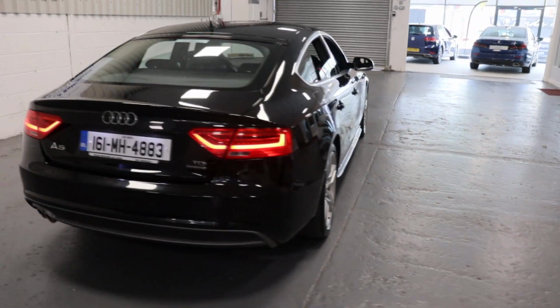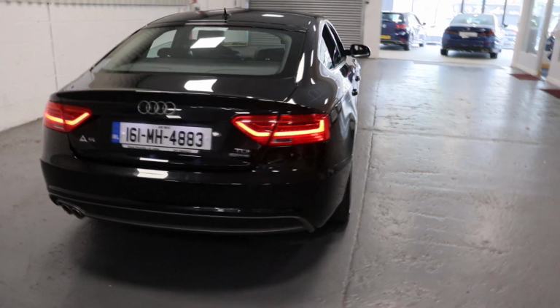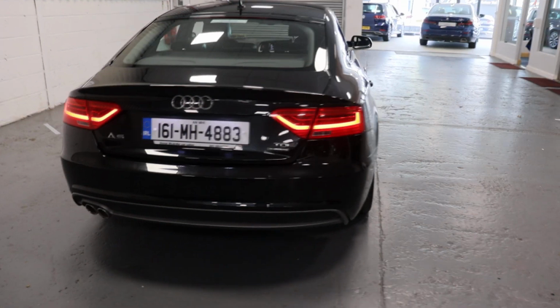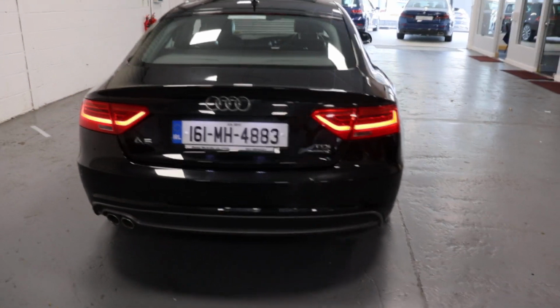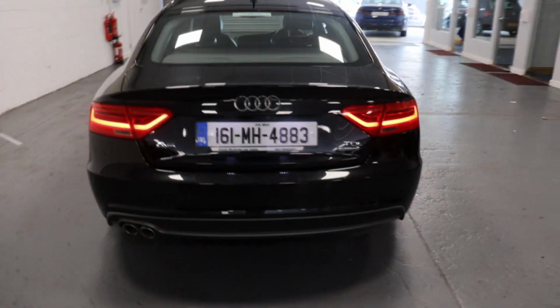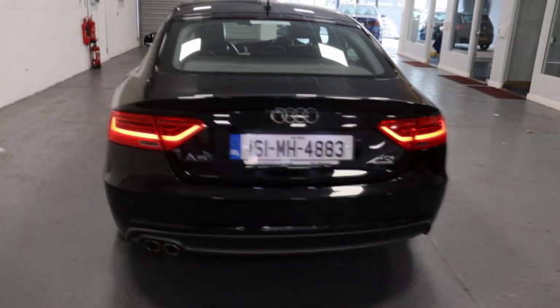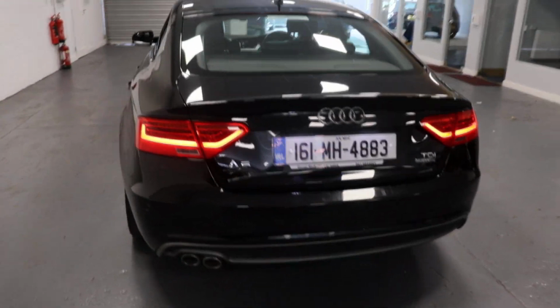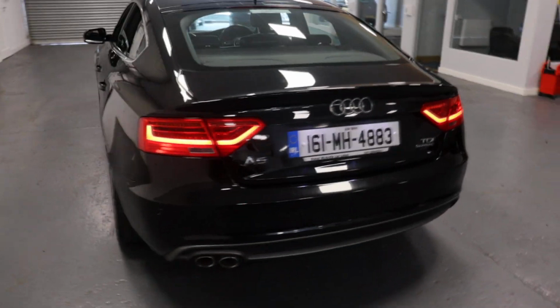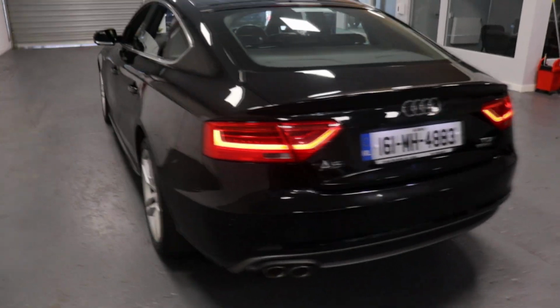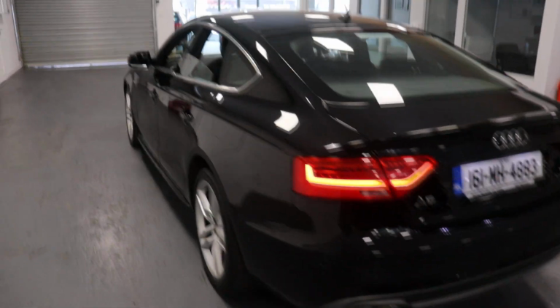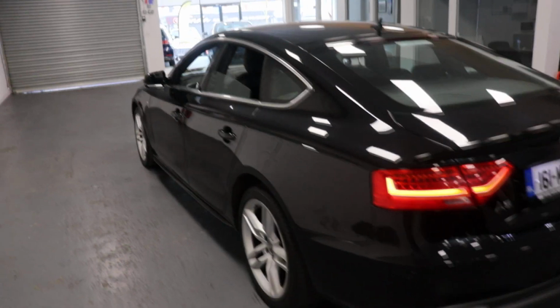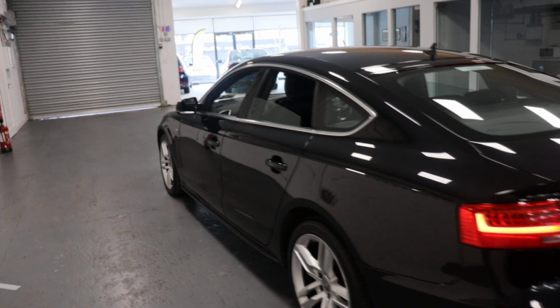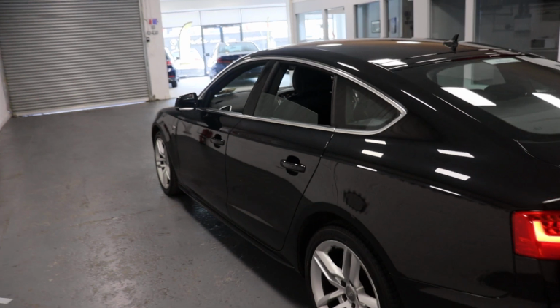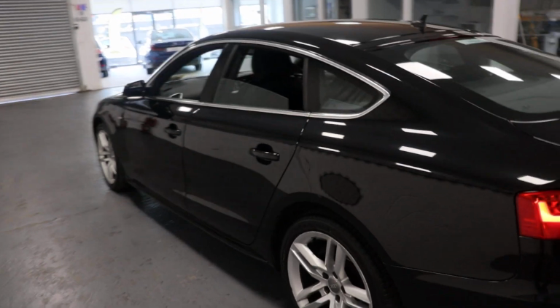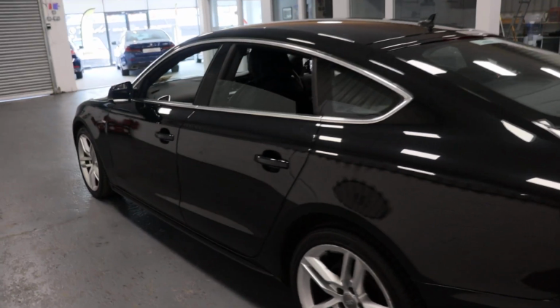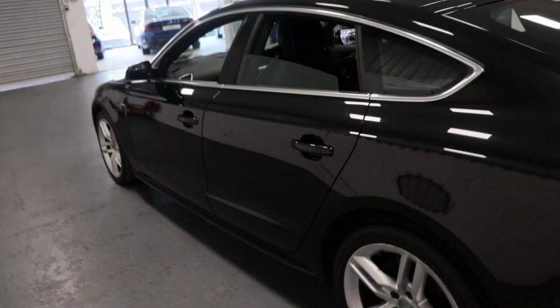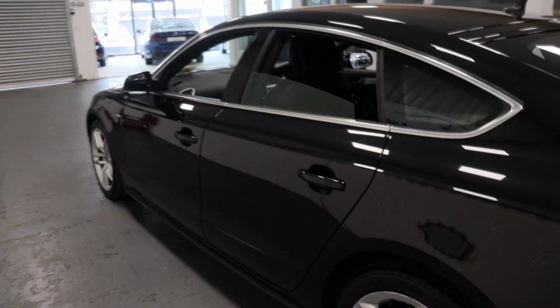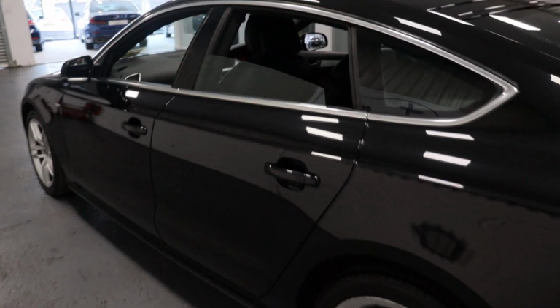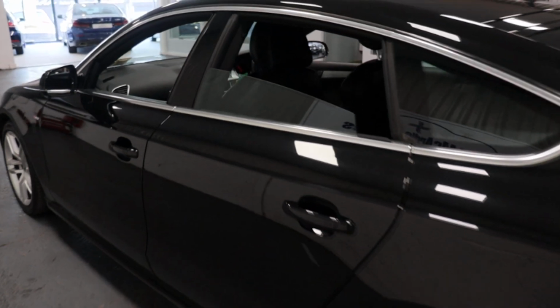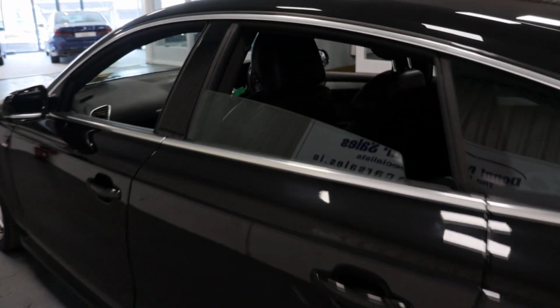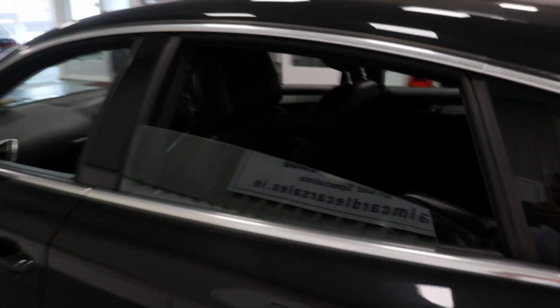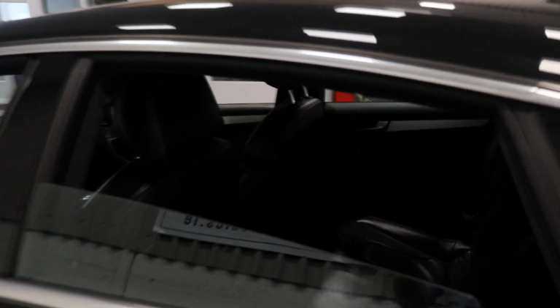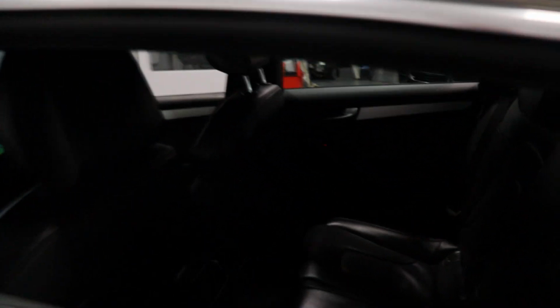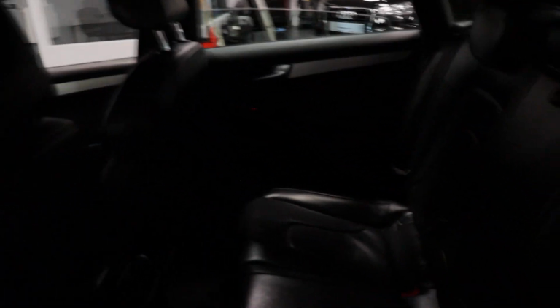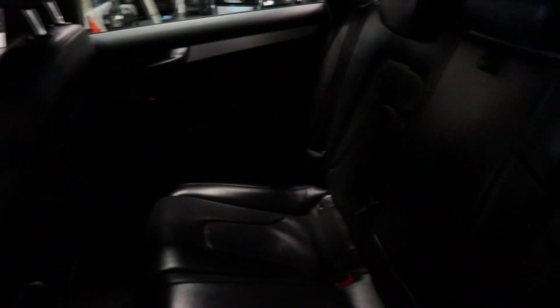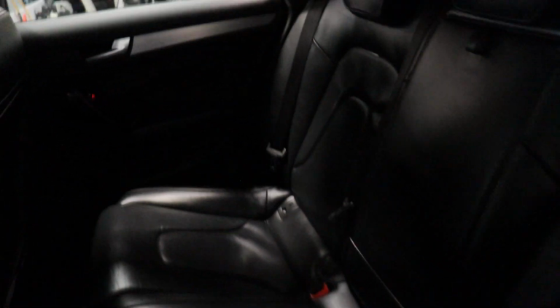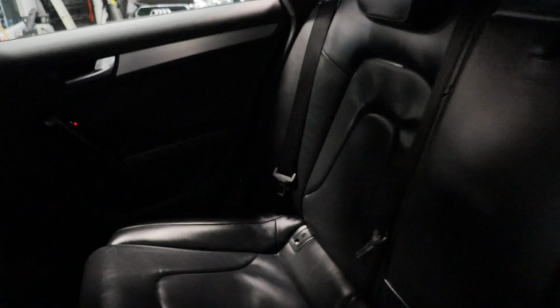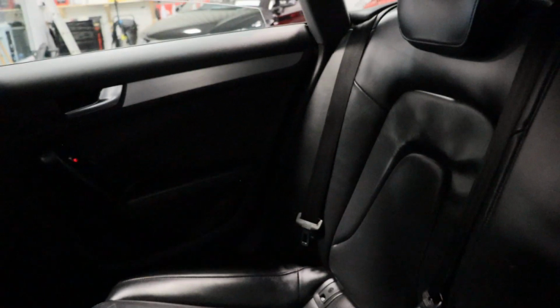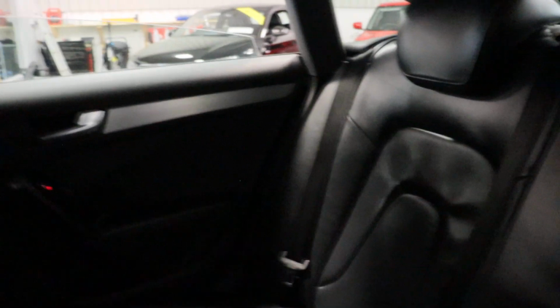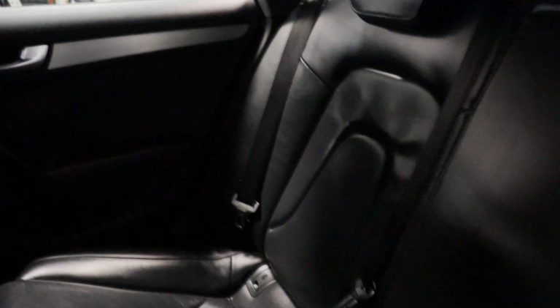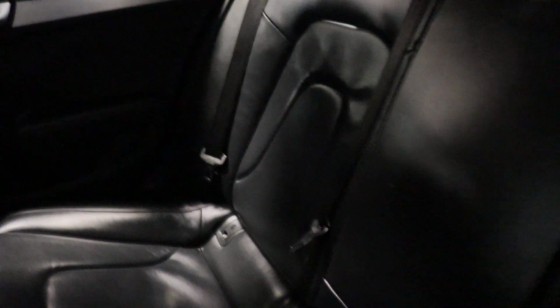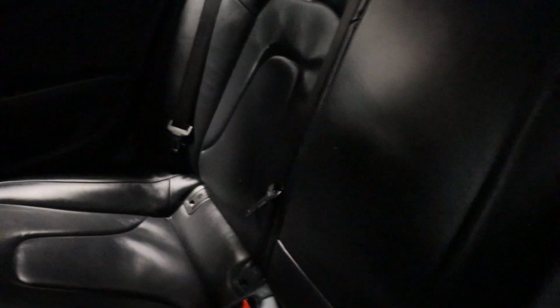Very well maintained. We have our LED rear tail lights, finished in a lovely black. The paint is in absolutely excellent condition. Down to the rear of the car — absolutely immaculate.